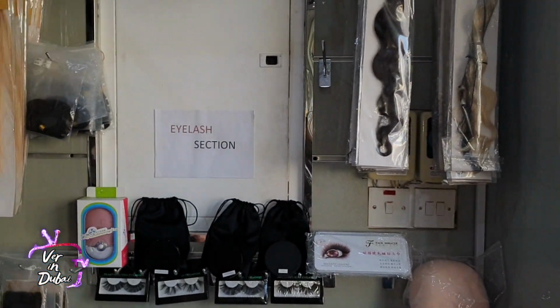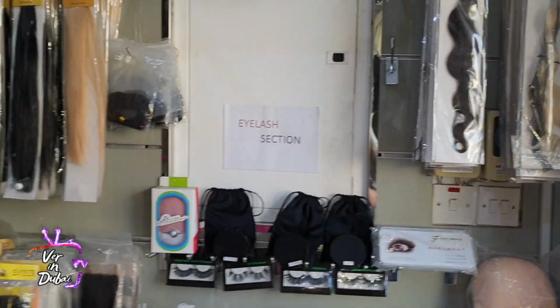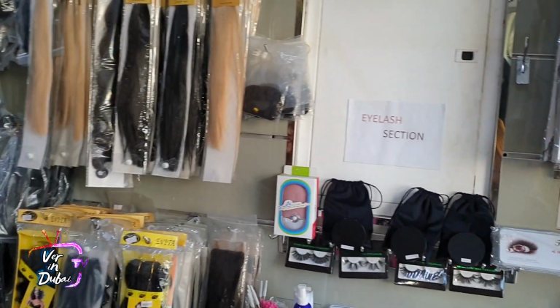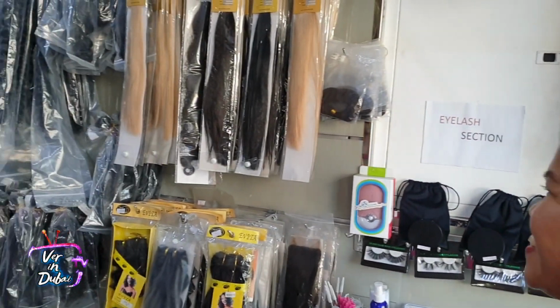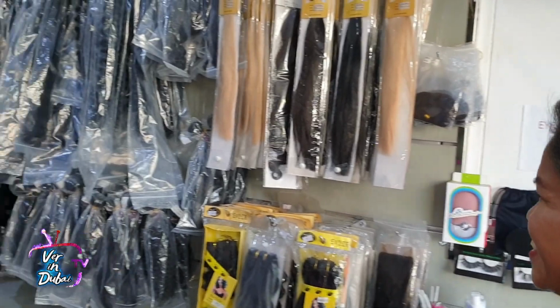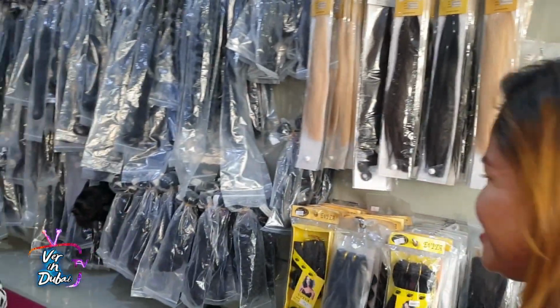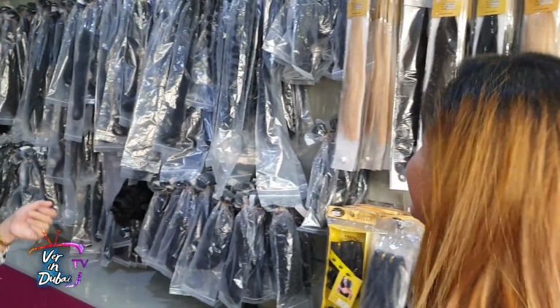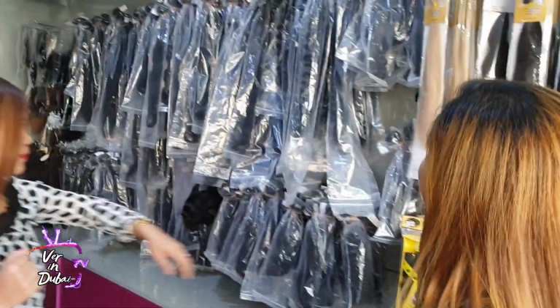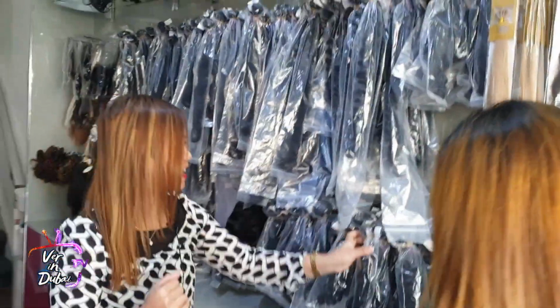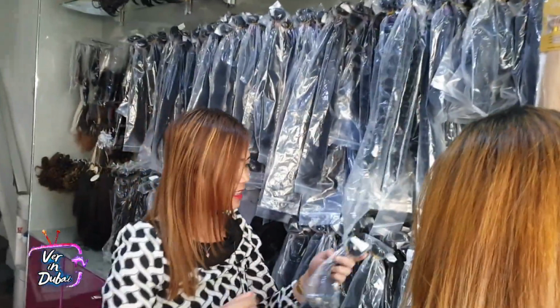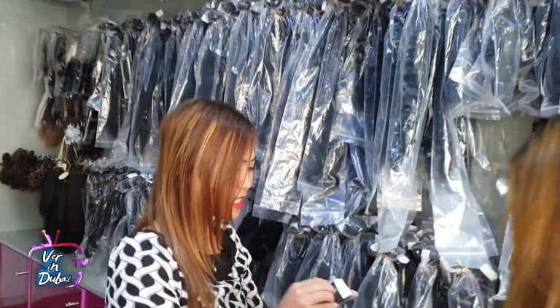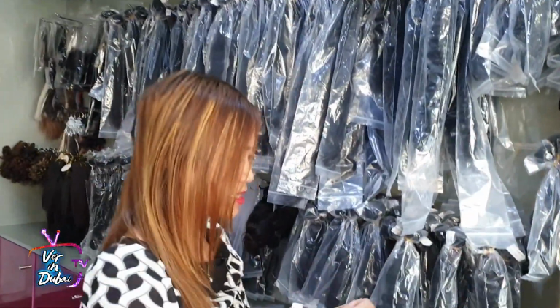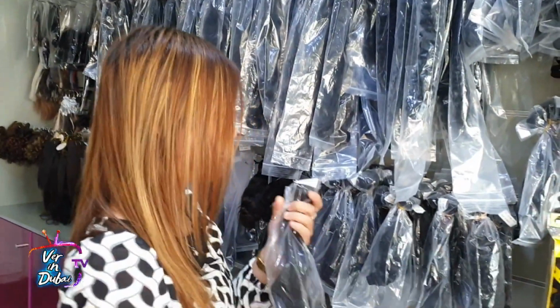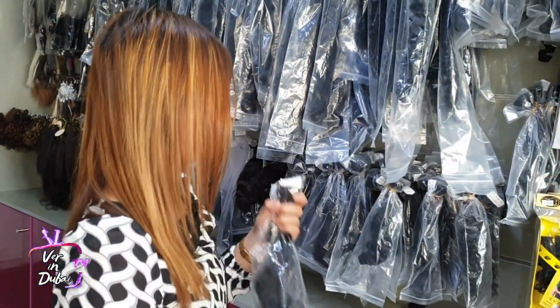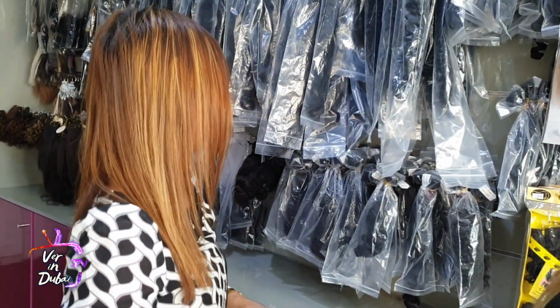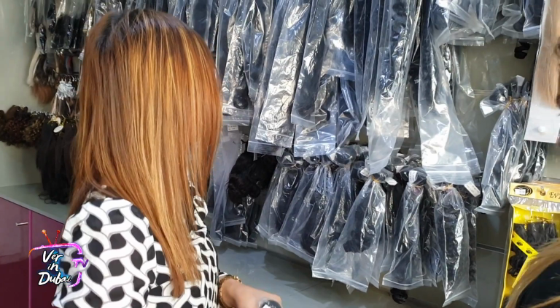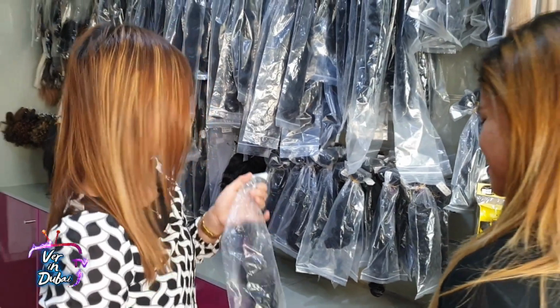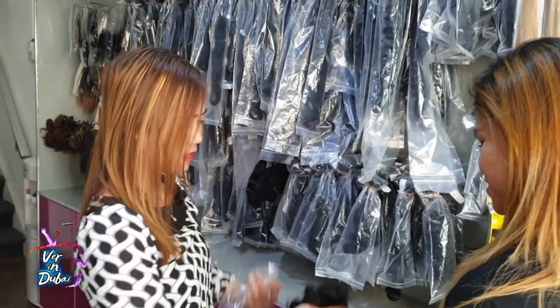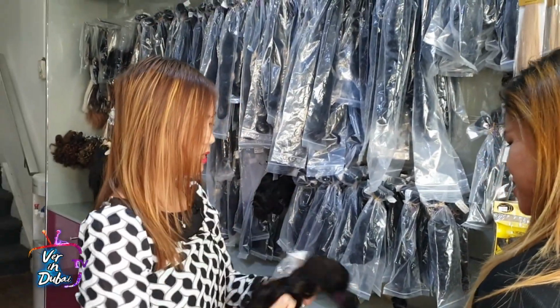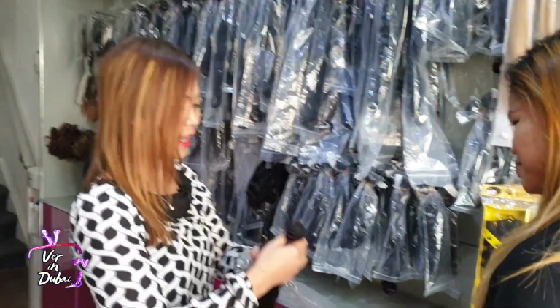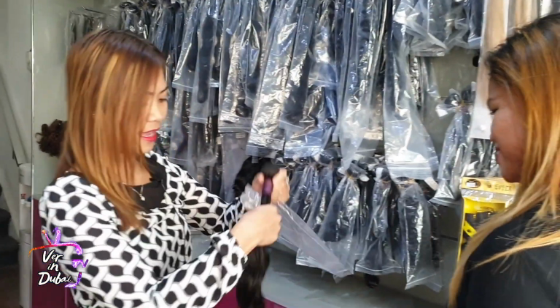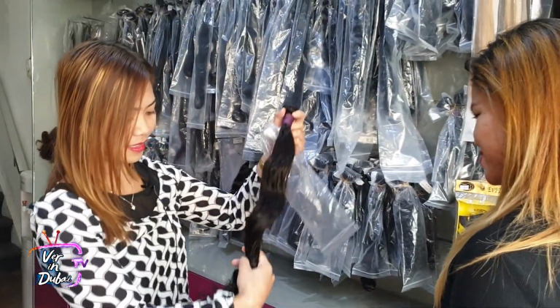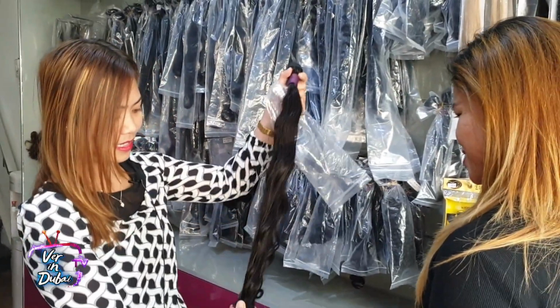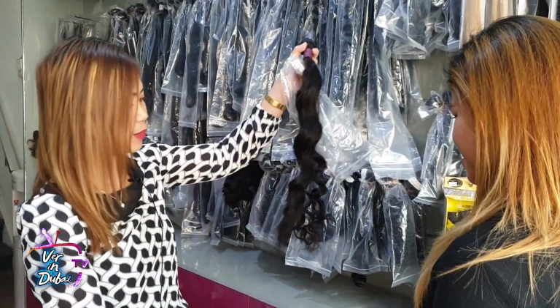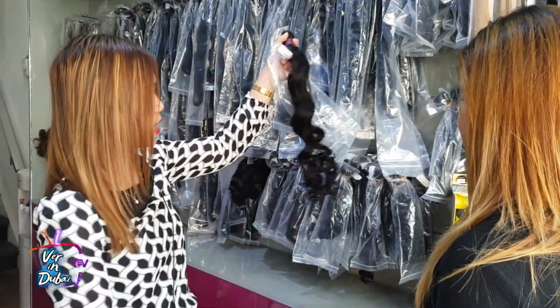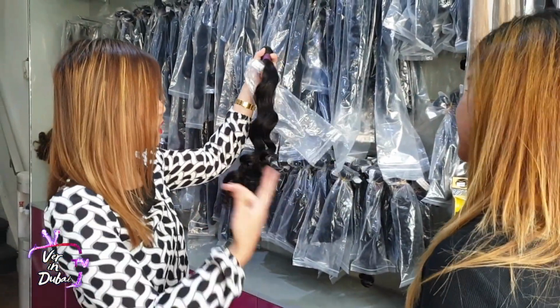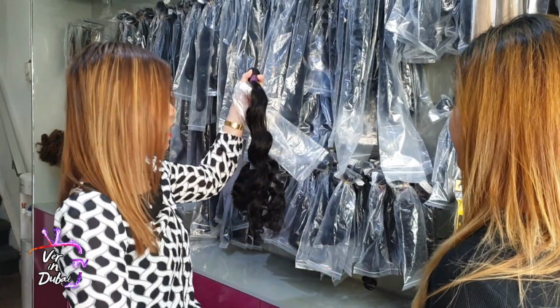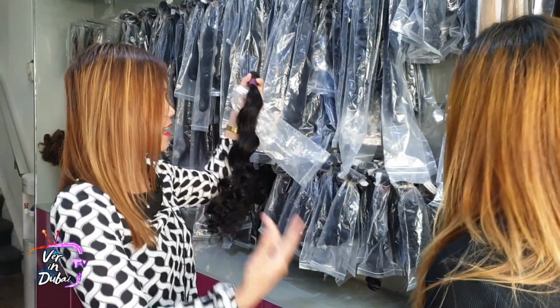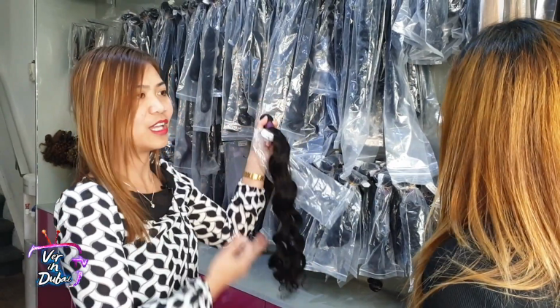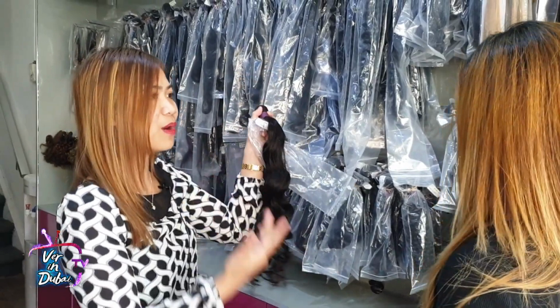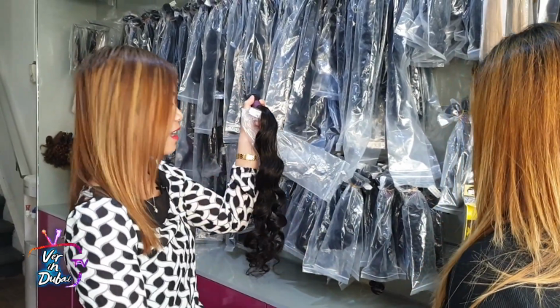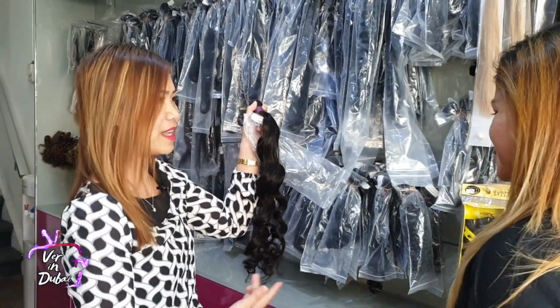I like it. And of course, let's go for our best seller for hair extensions. This one is a hair weft. It is available in loose wave, deep wave, straight, and we have all kinds of lengths.